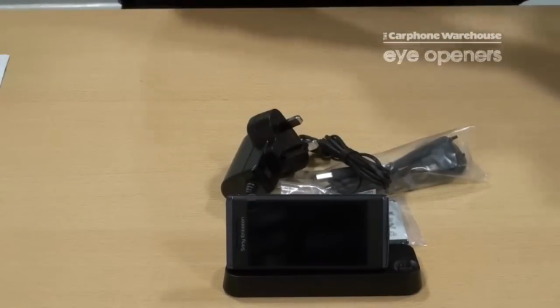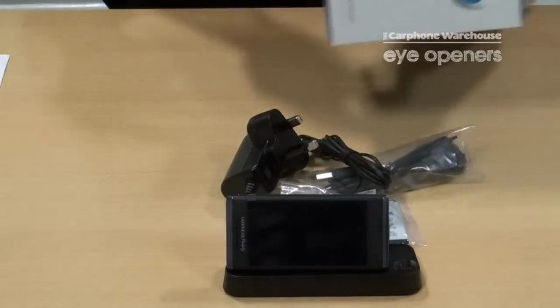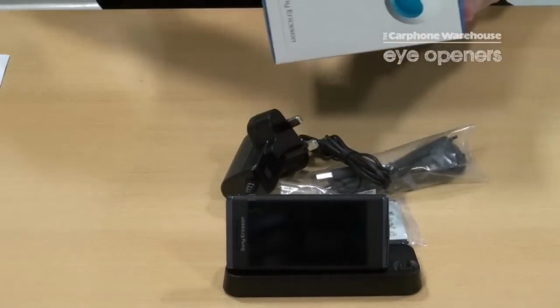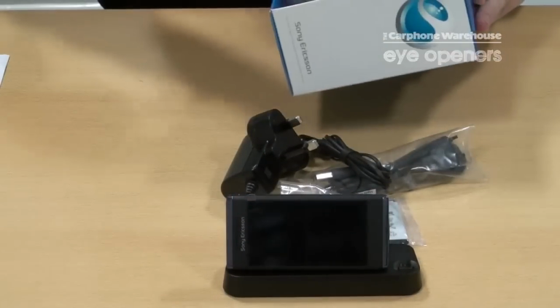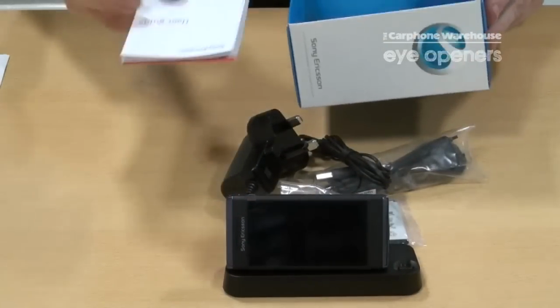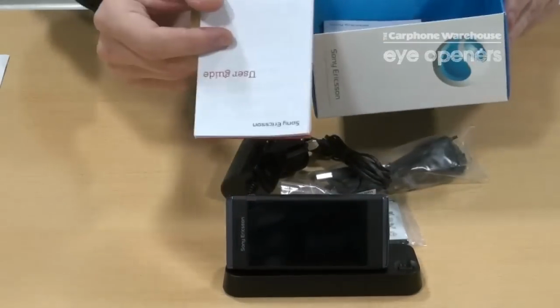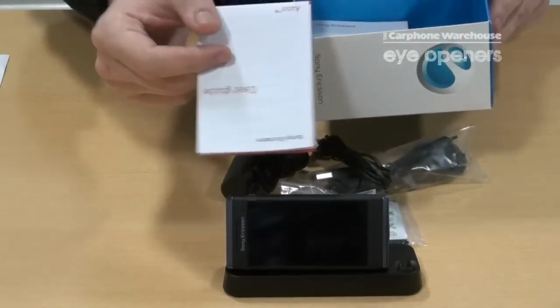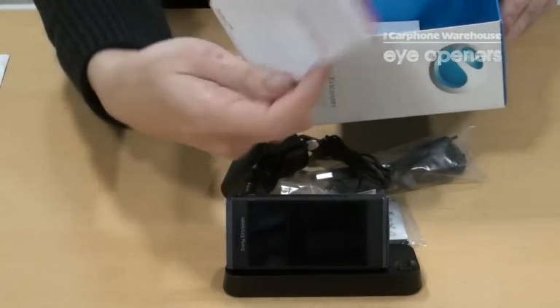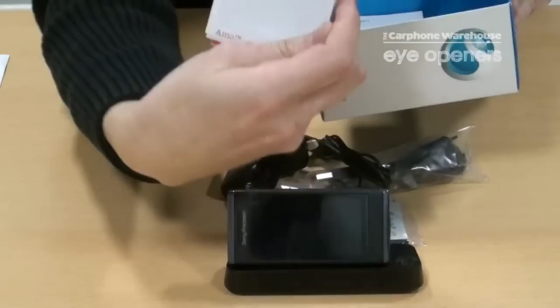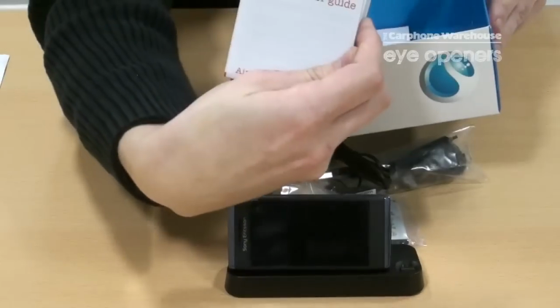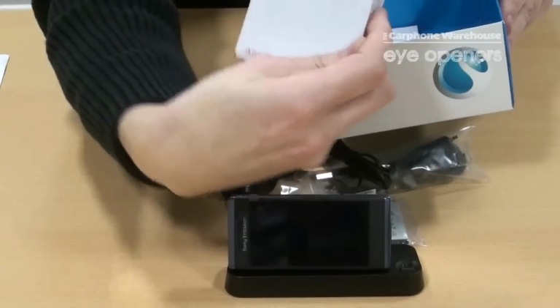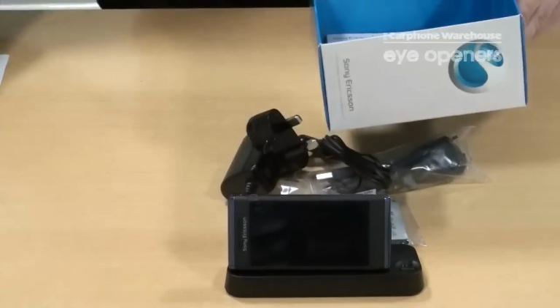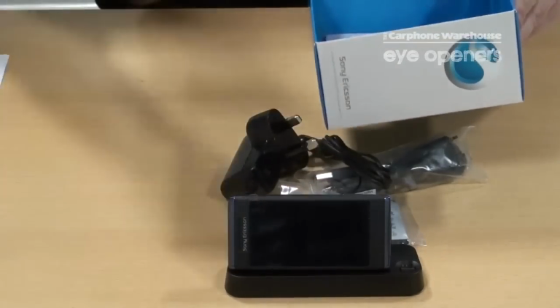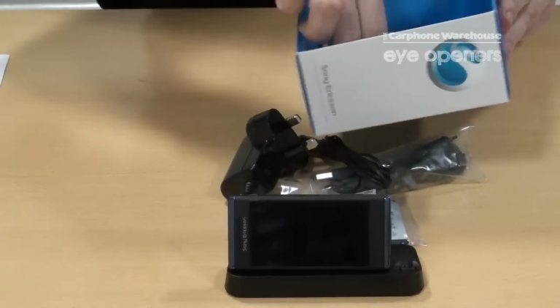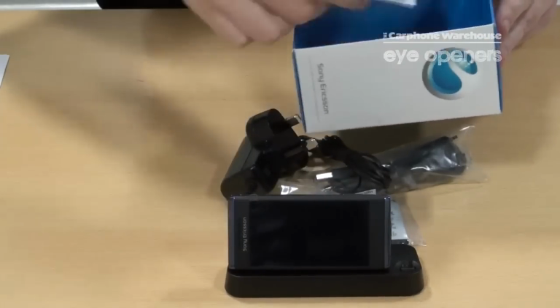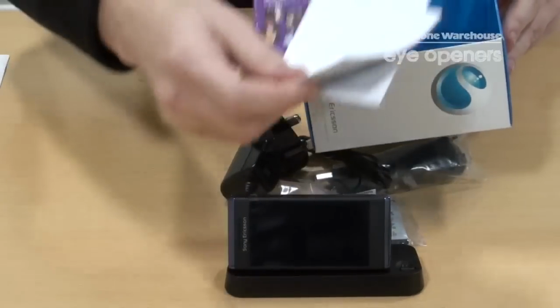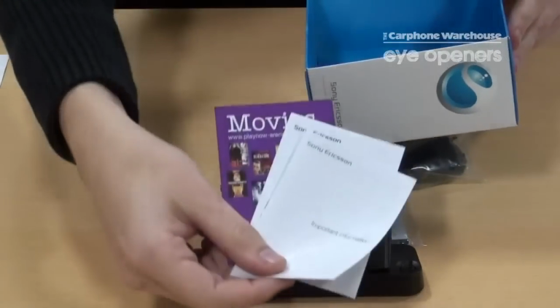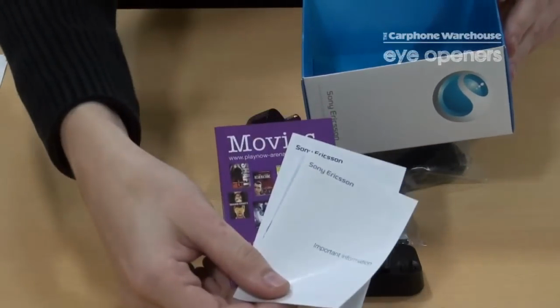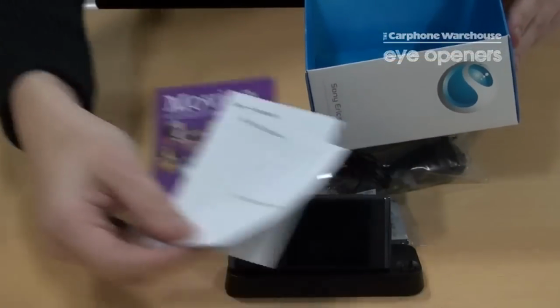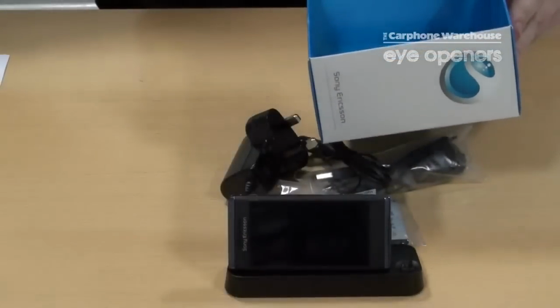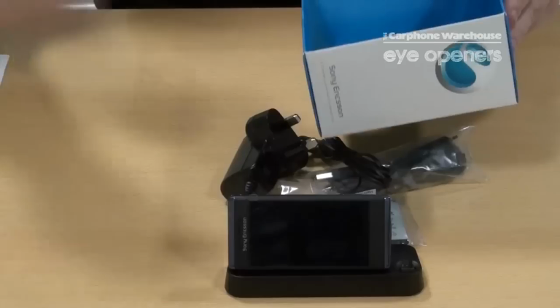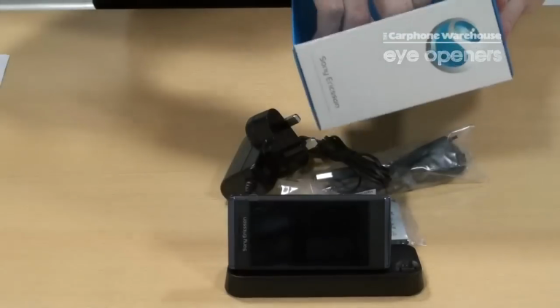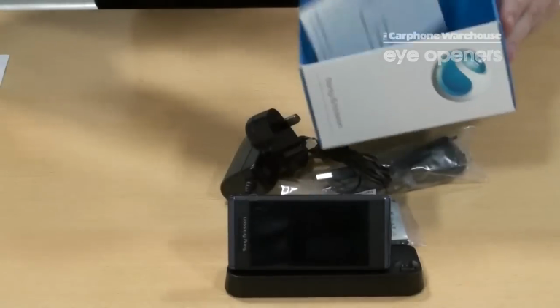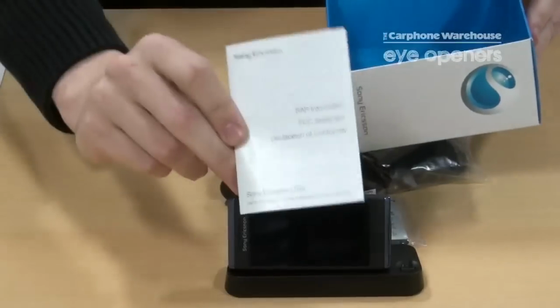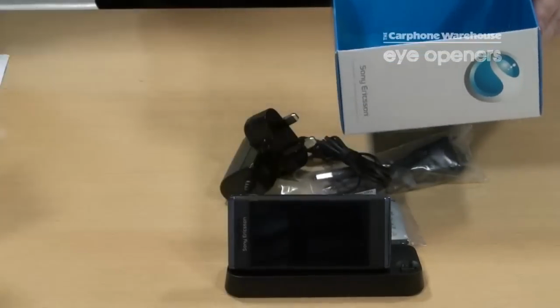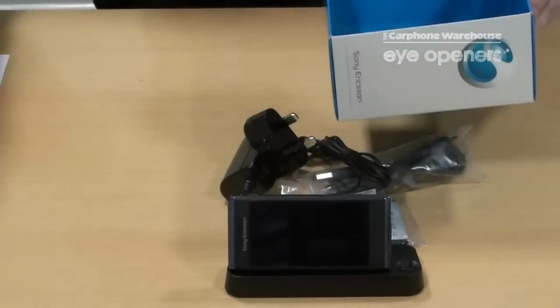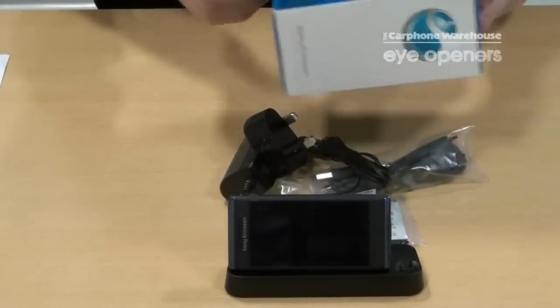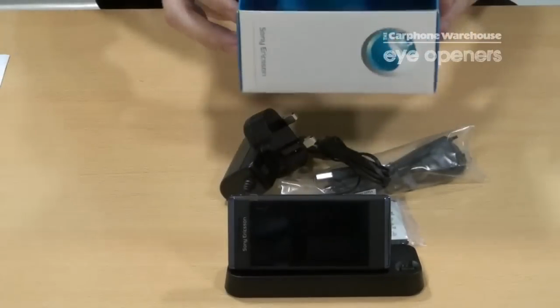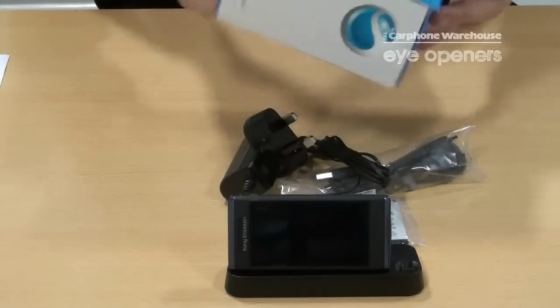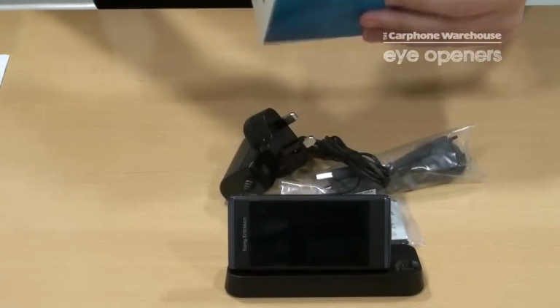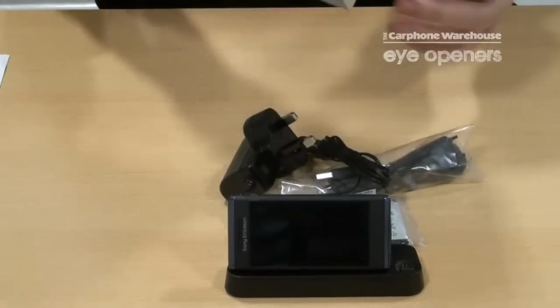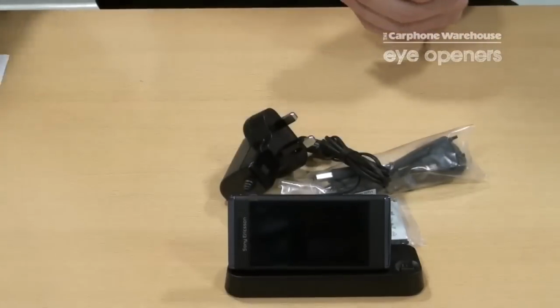Also in the box you have your monetary user guide, the warranty information, and all the rest of the Sony Ericsson paperwork that comes with it. Nothing else in the box.